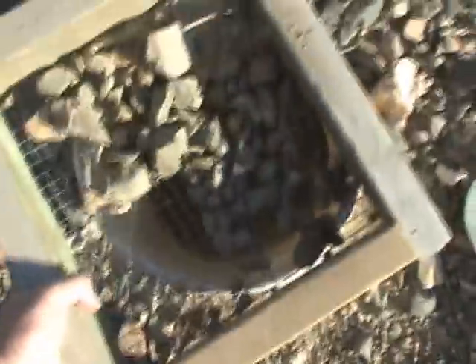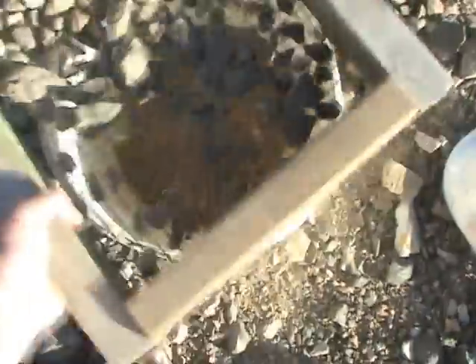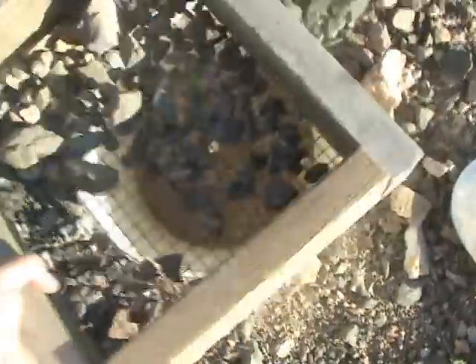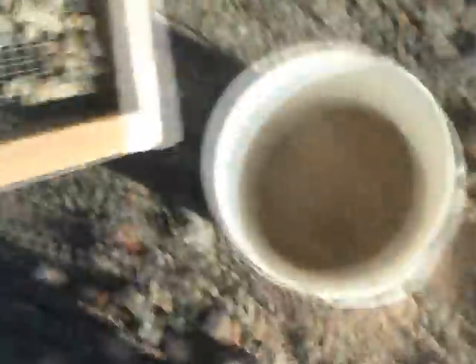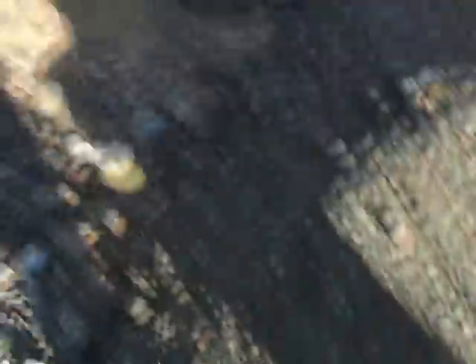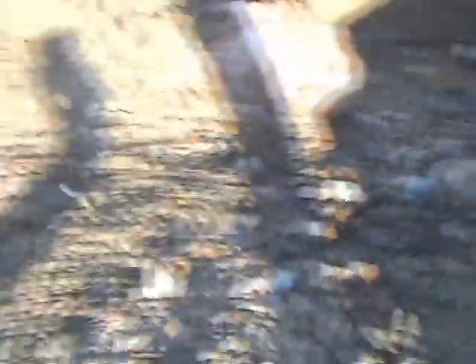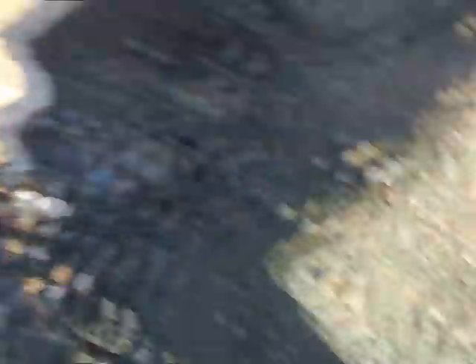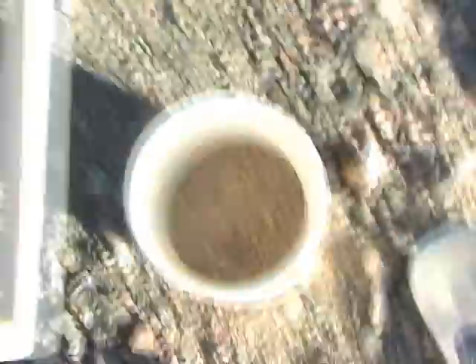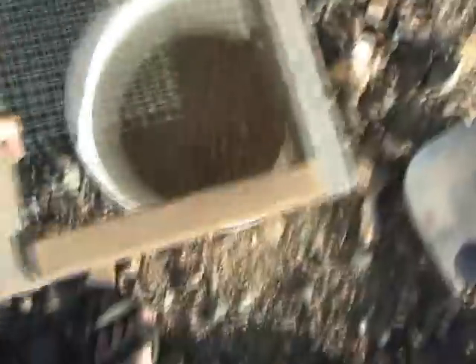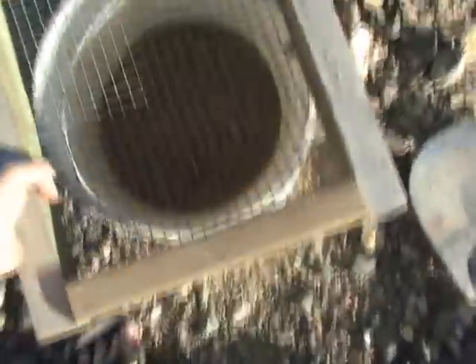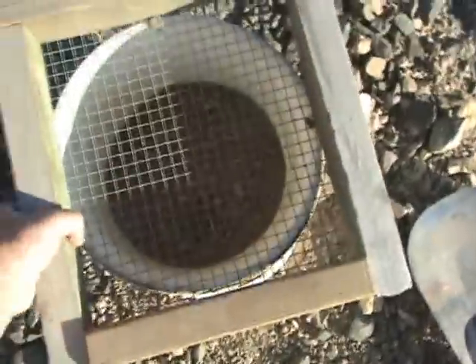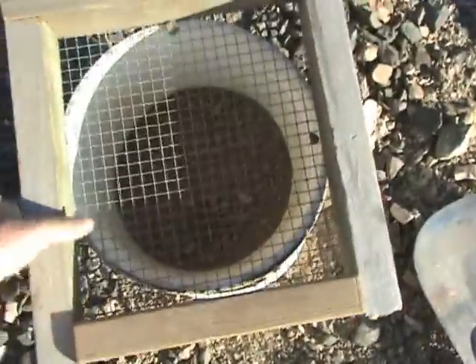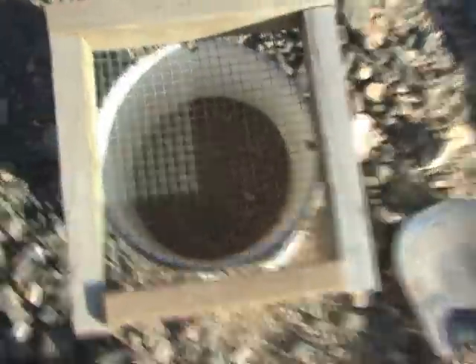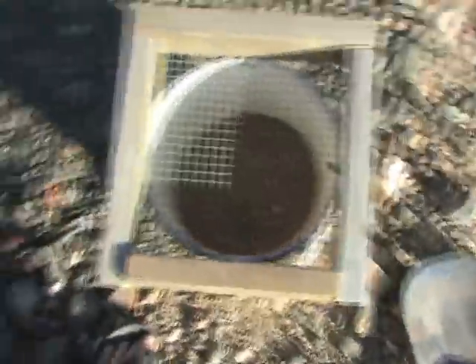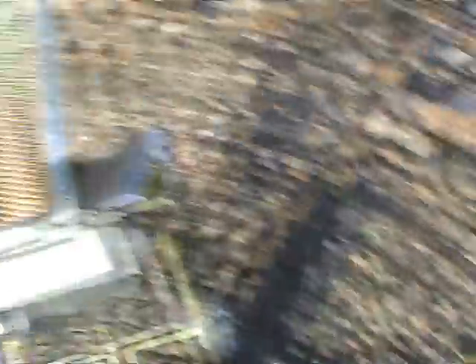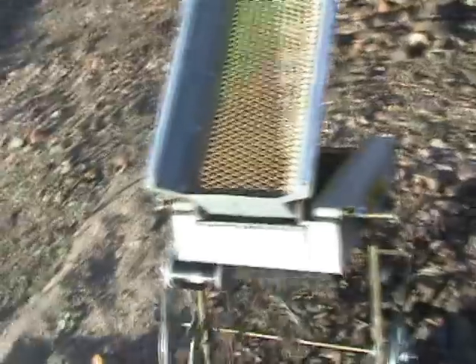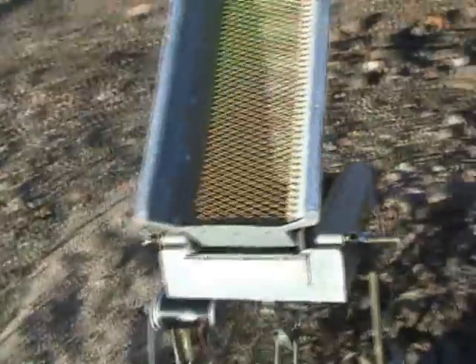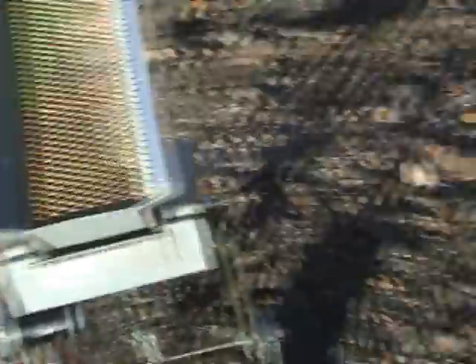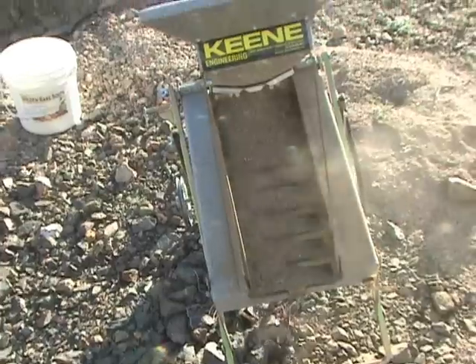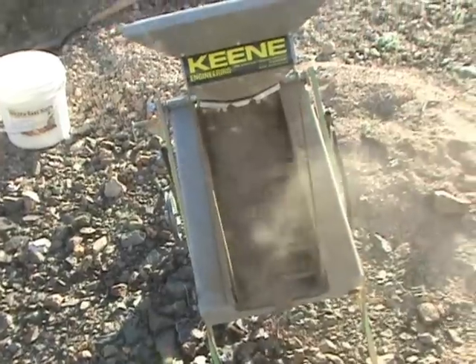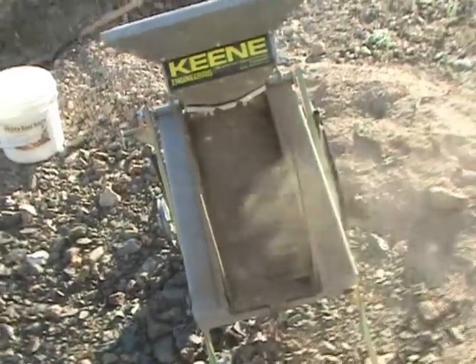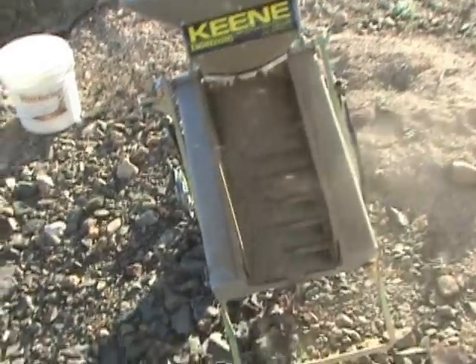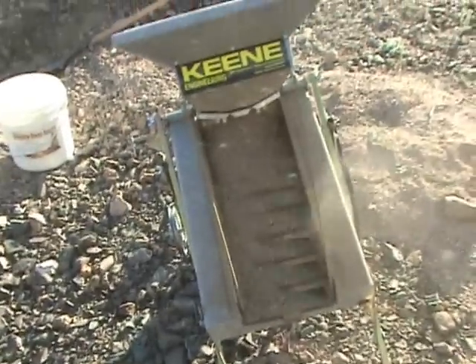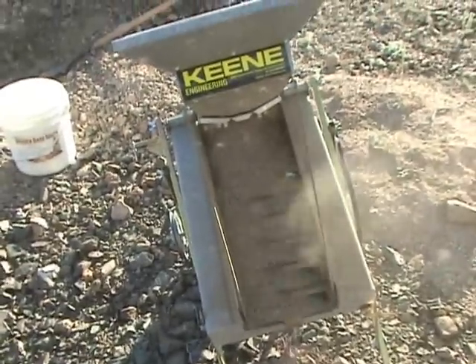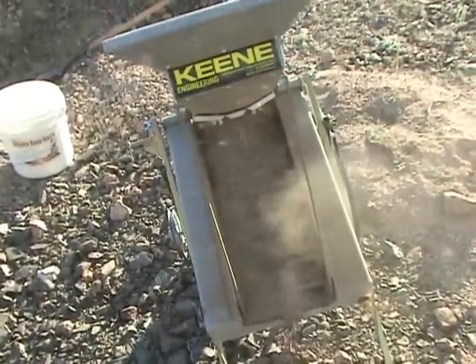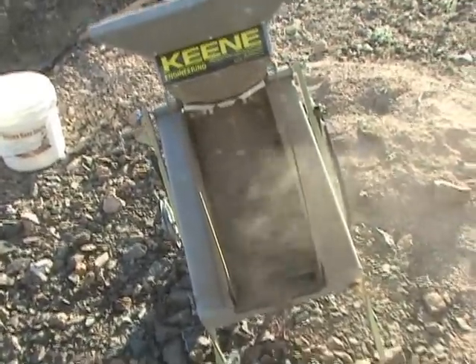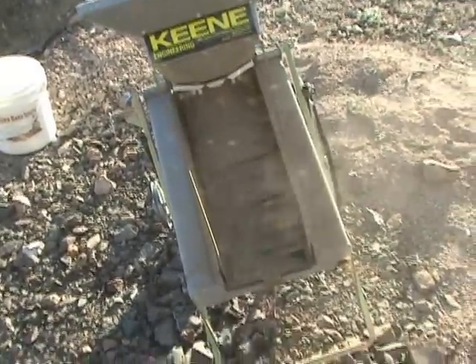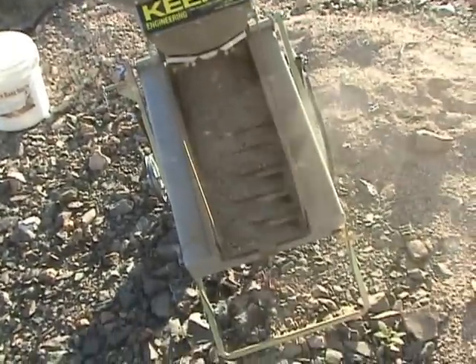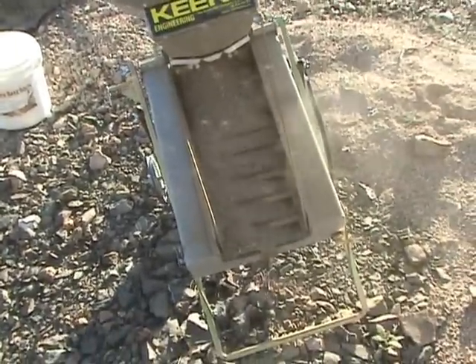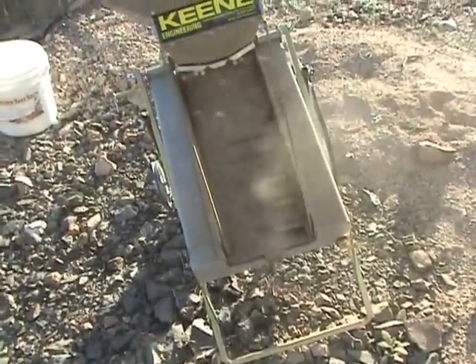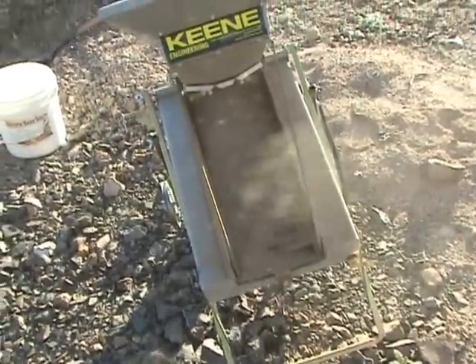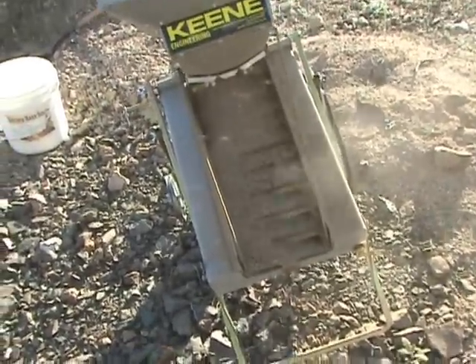That's a fire. It's not level — I need to level it.